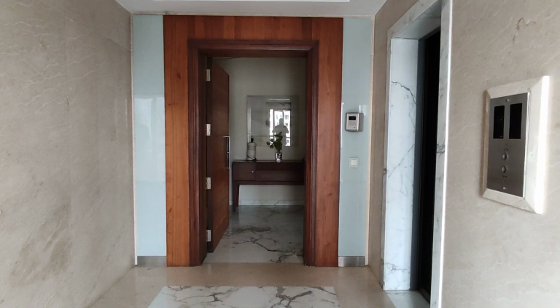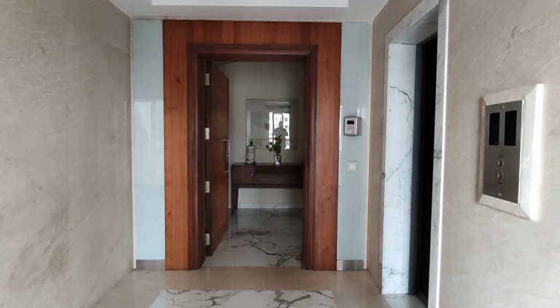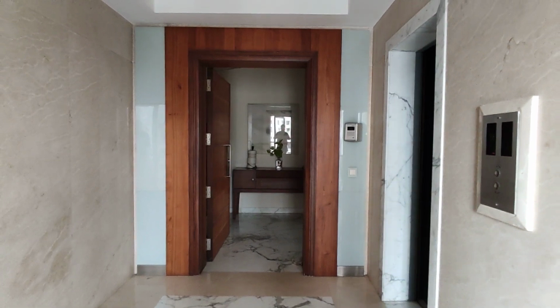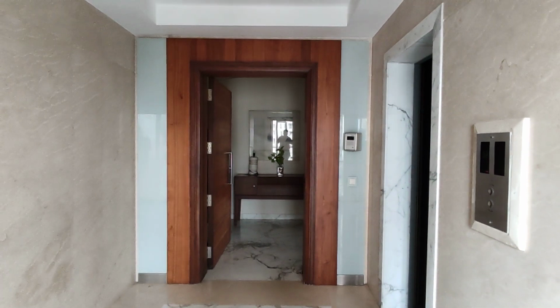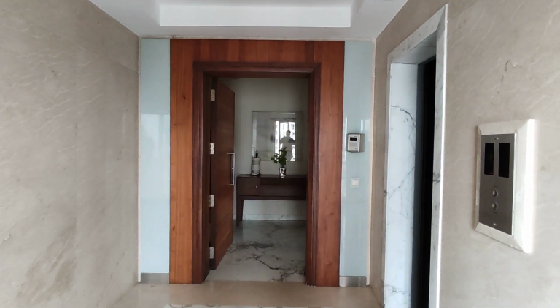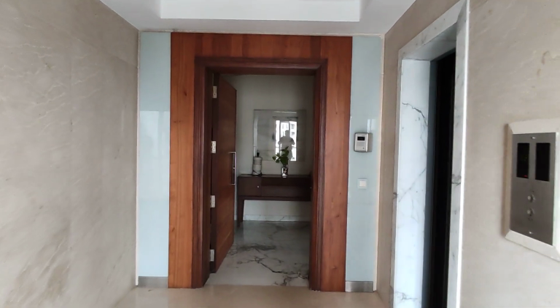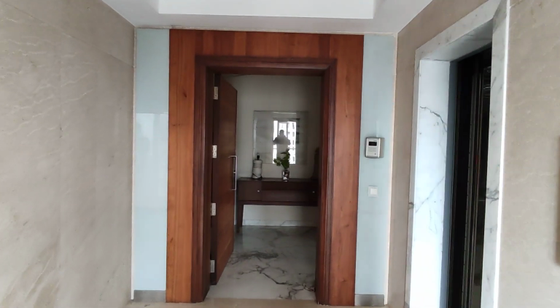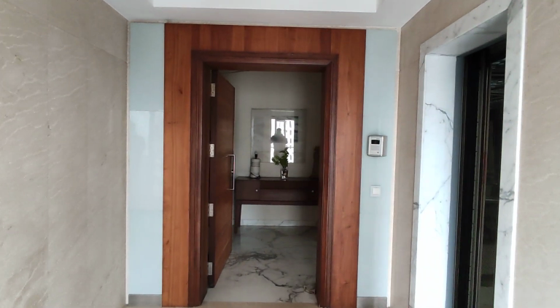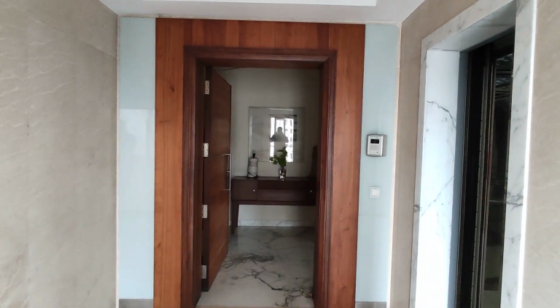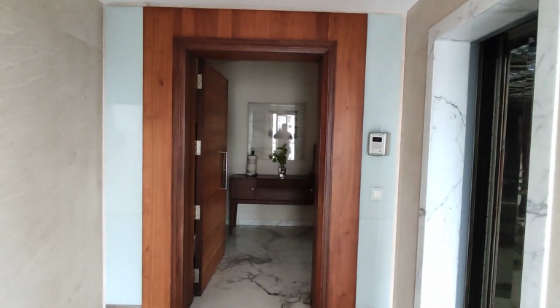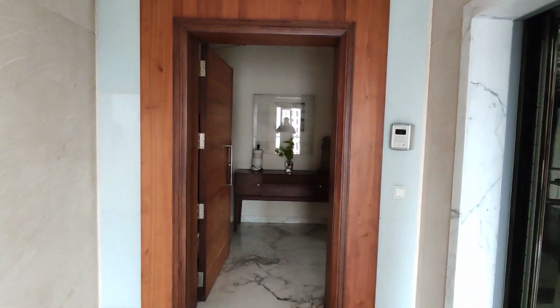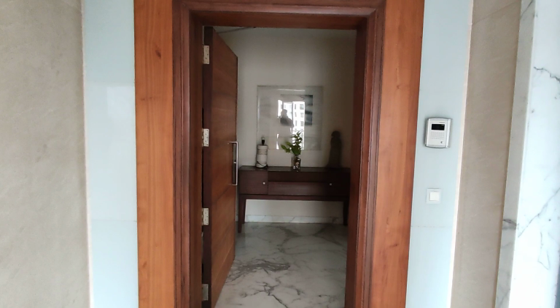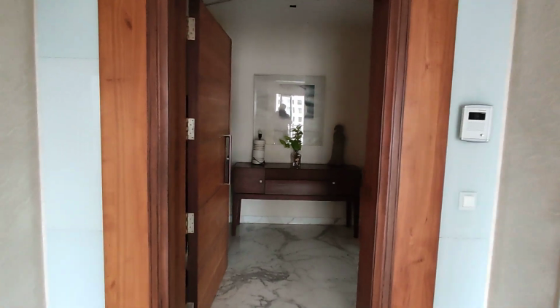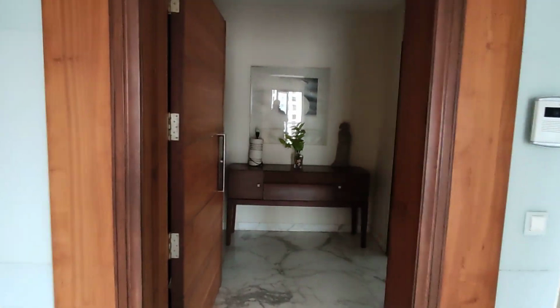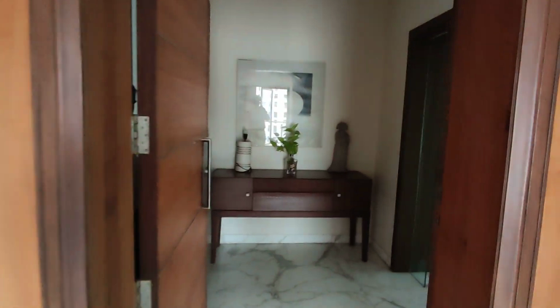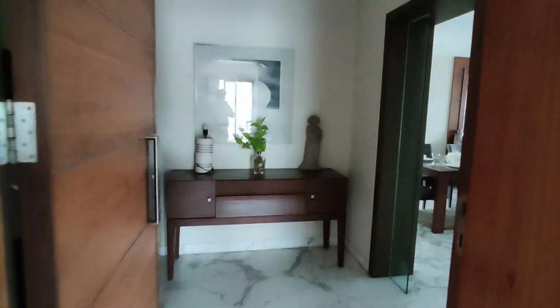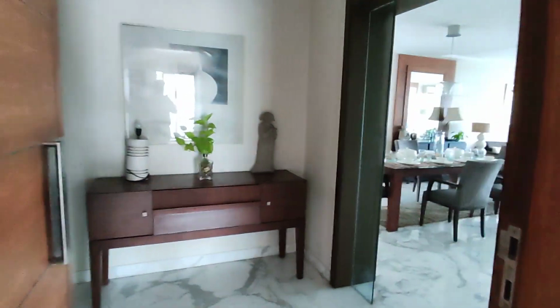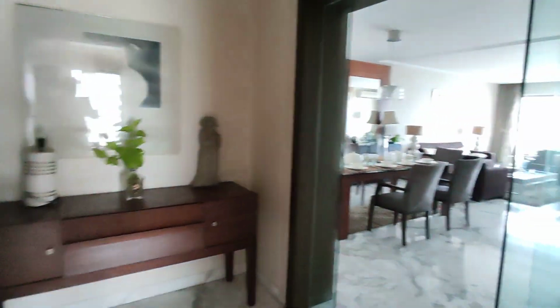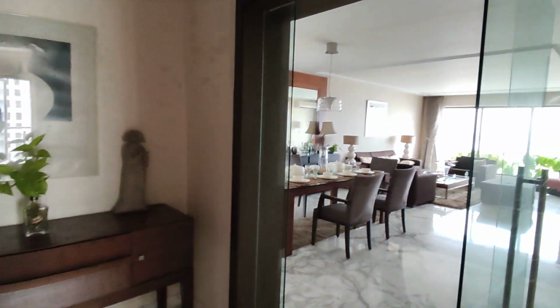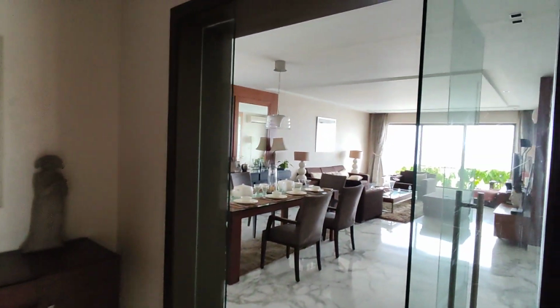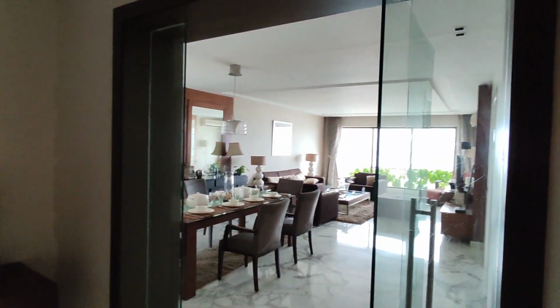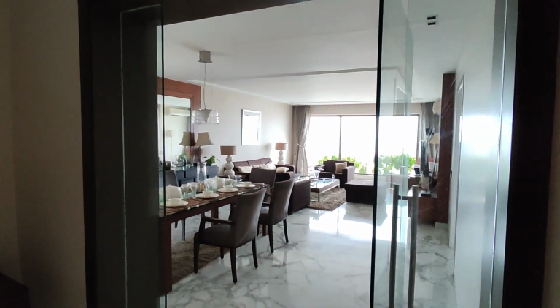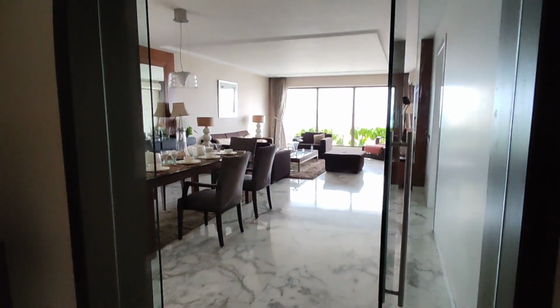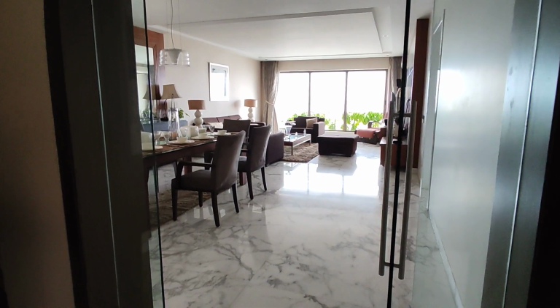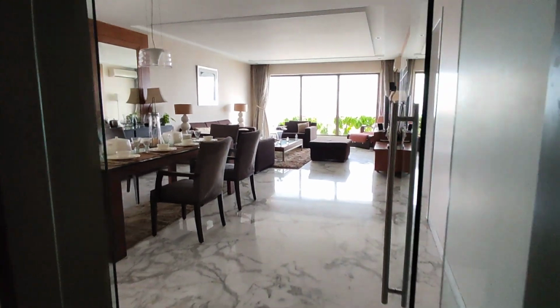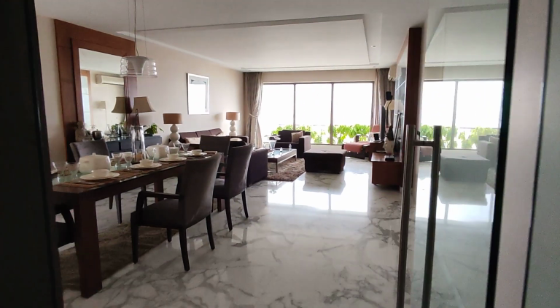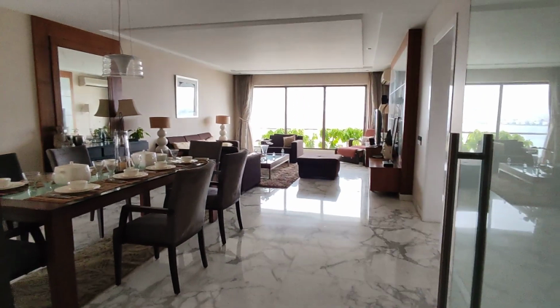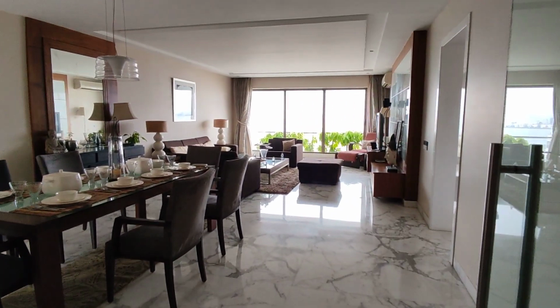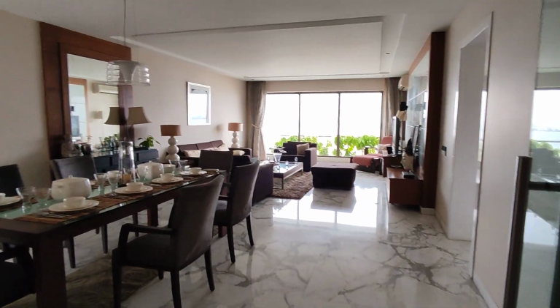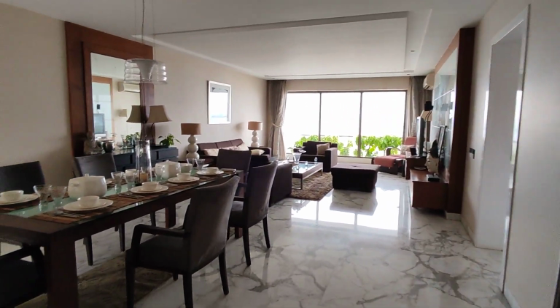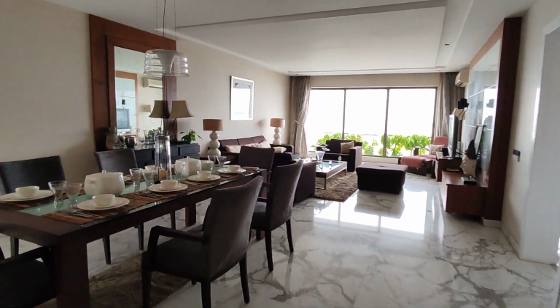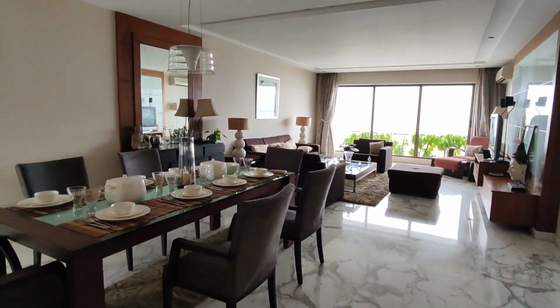Hi viewers, today we are entering Soham Premises. The Soham apartment is based at Valkeshwar, which is the prime property, prime land parcel in Mumbai. Valkeshwar is also home to the governor of the state.